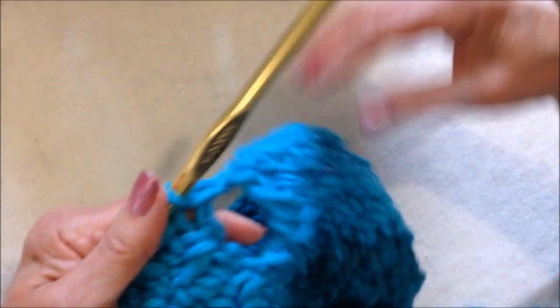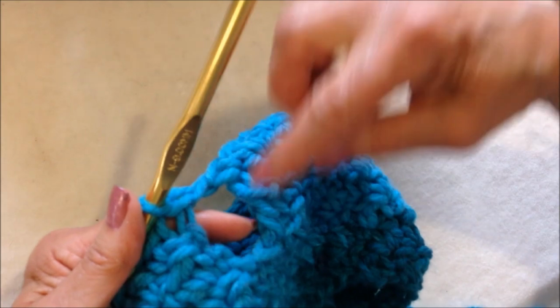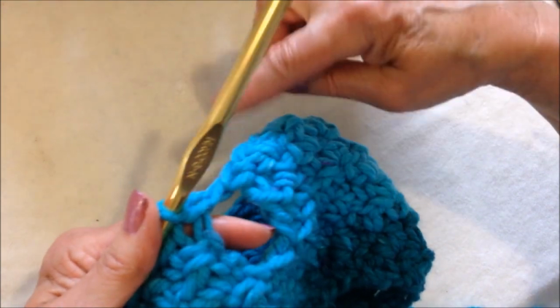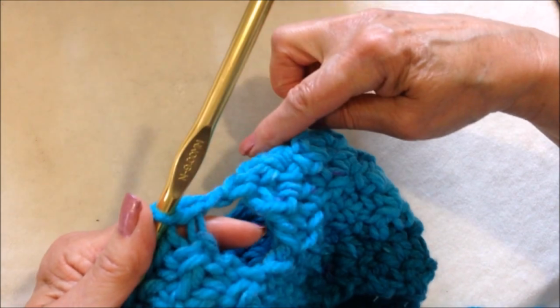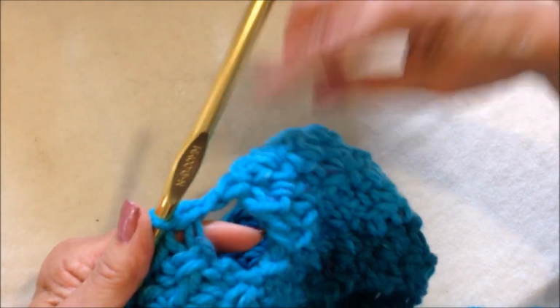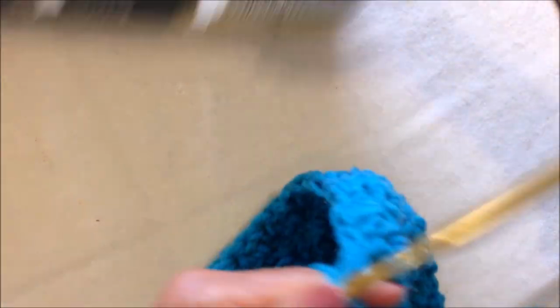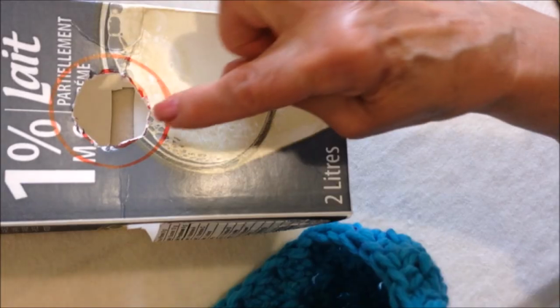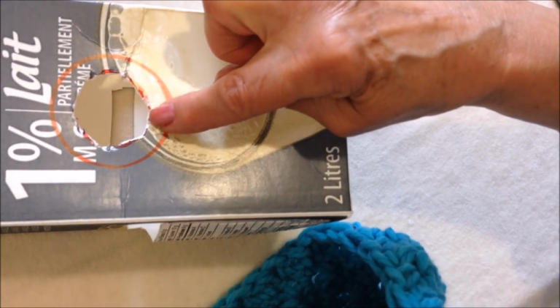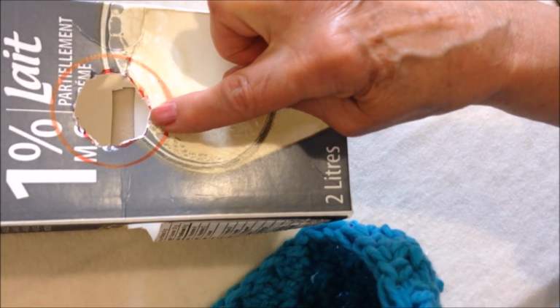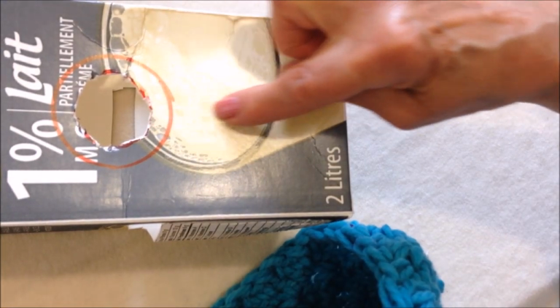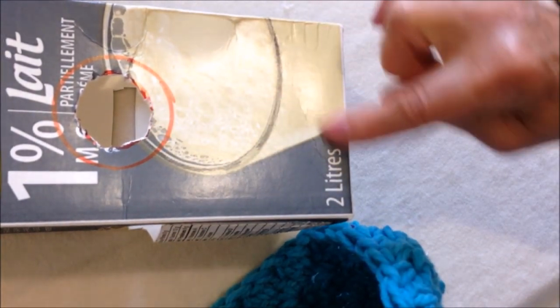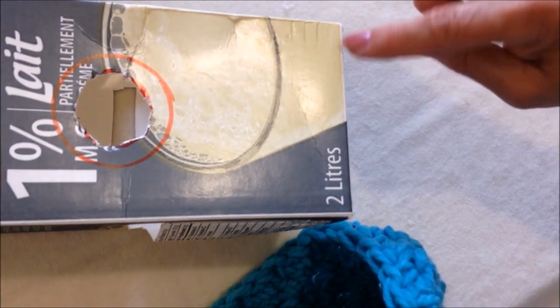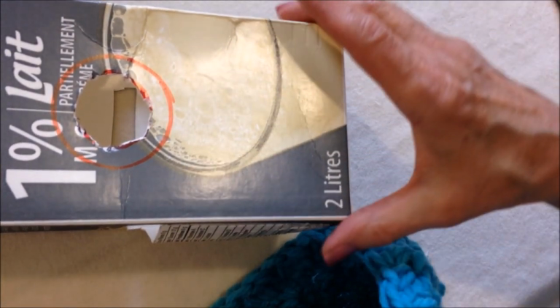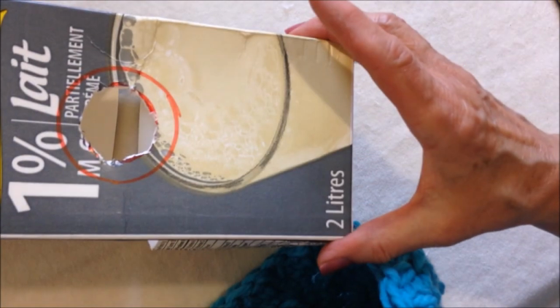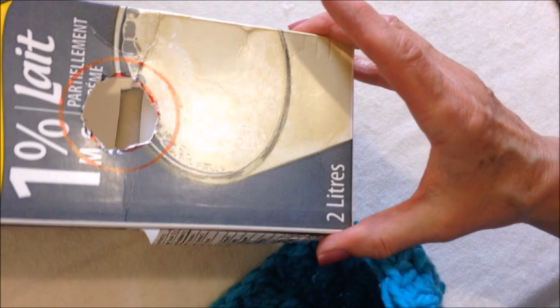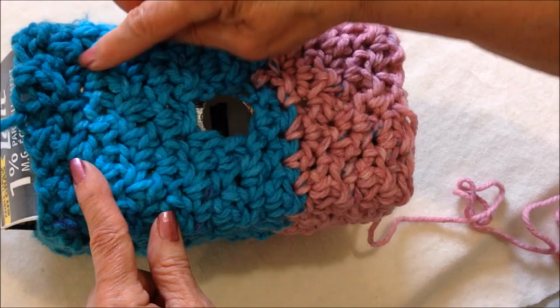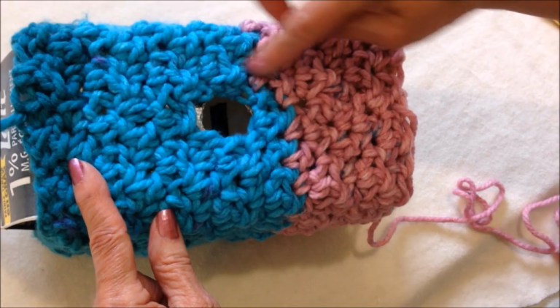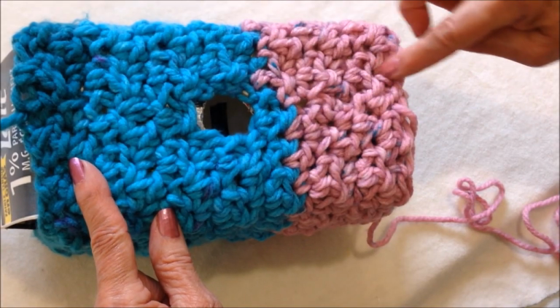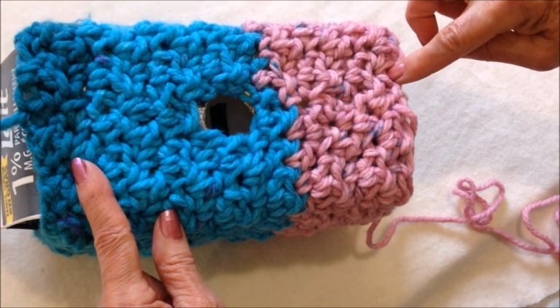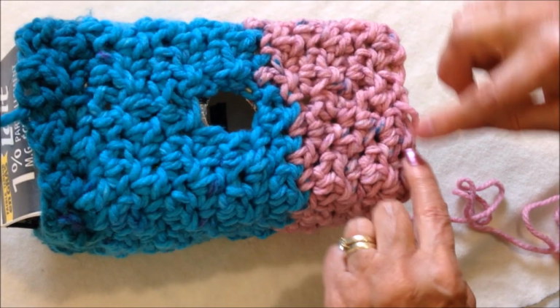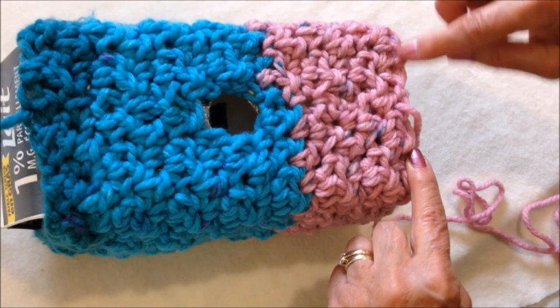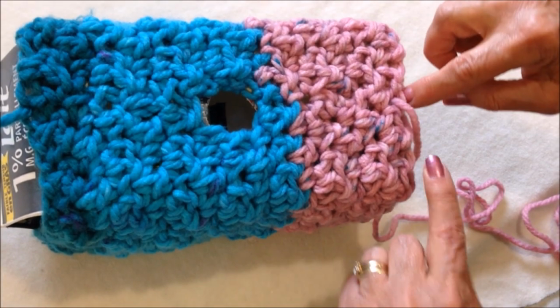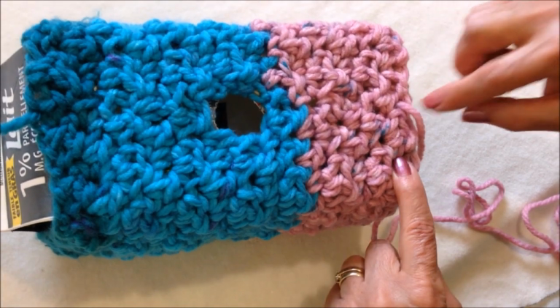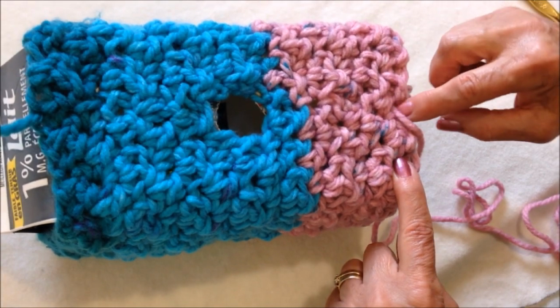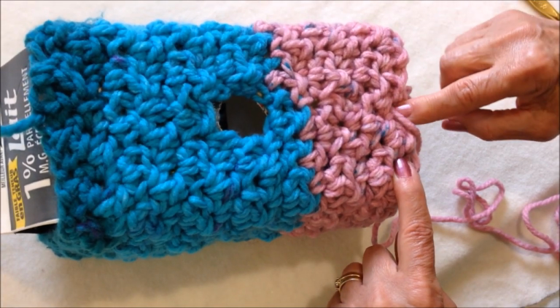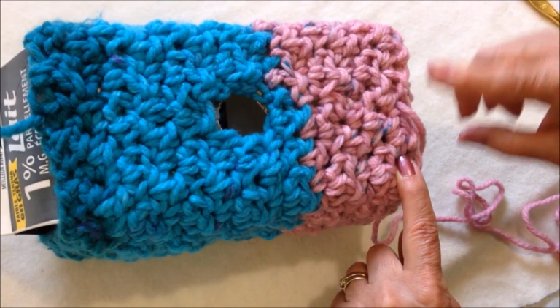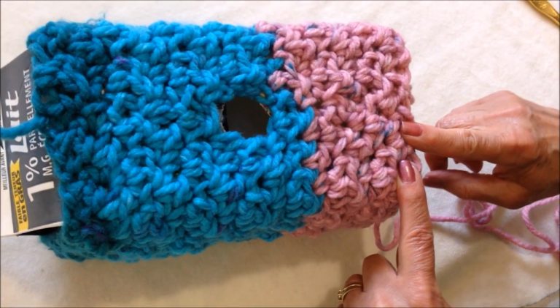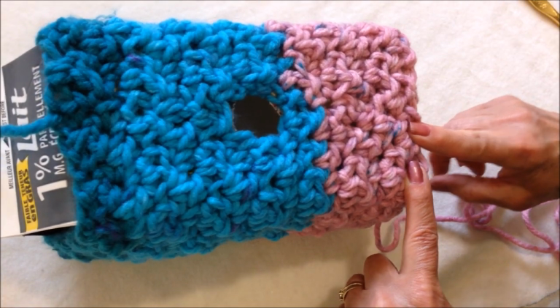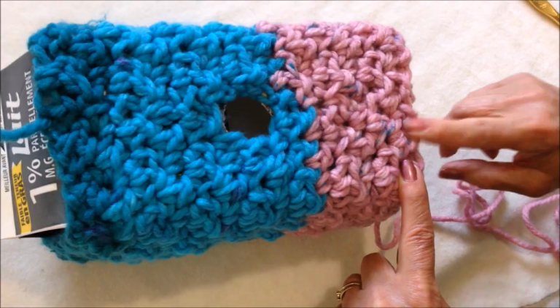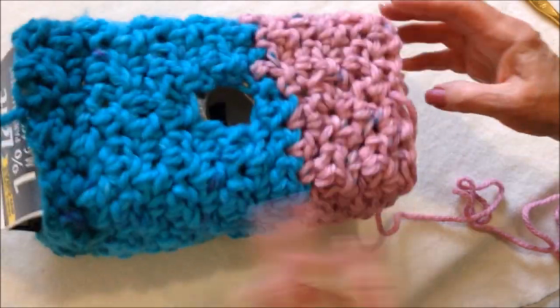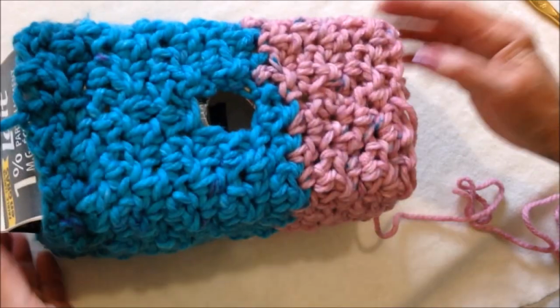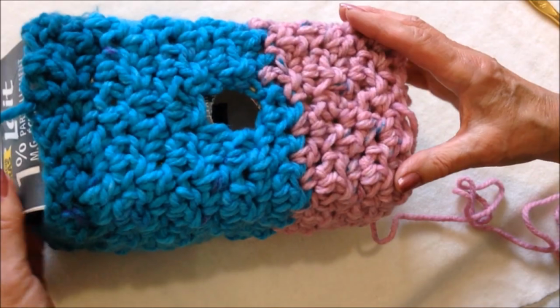Now I'm just going to continue to work more and more rows until the work is as long as the container that I'm working on. I've worked as much as I need to come down to the bottom of the birdhouse, and now I'm going to start decreasing for the bottom.